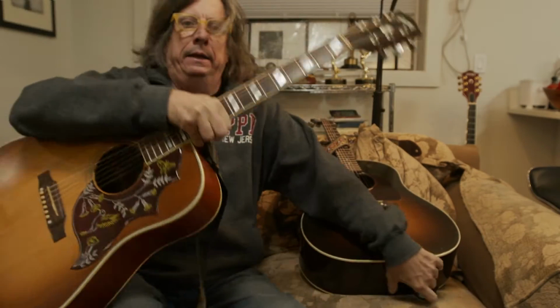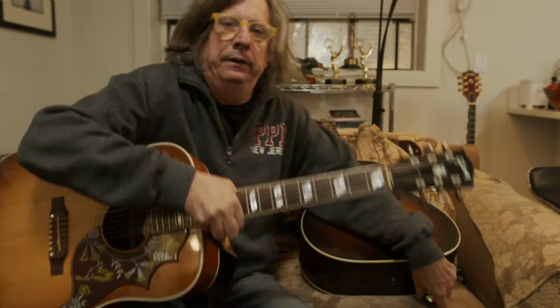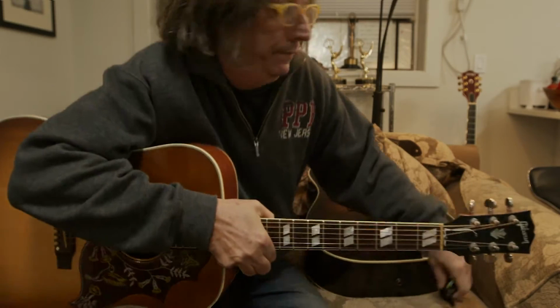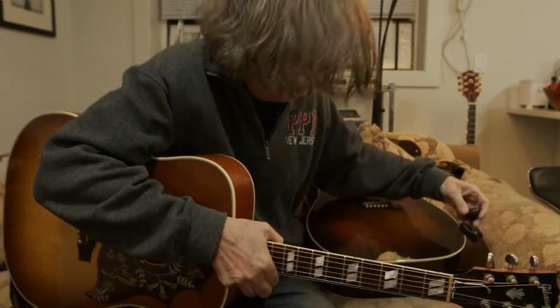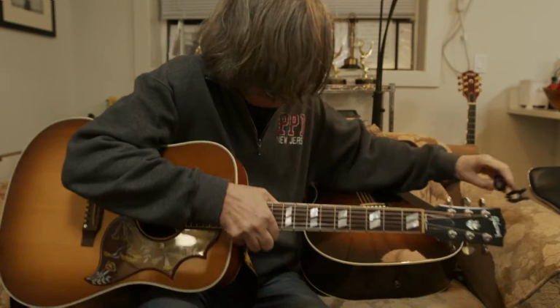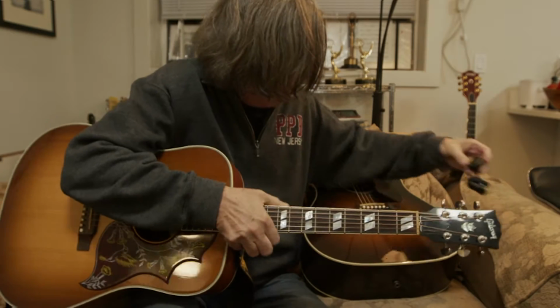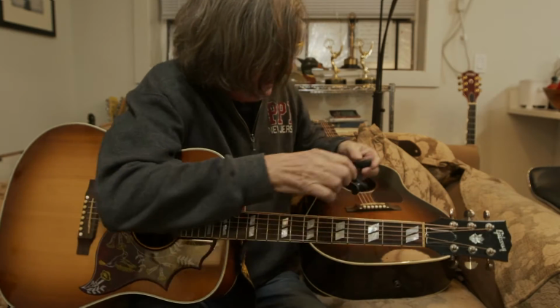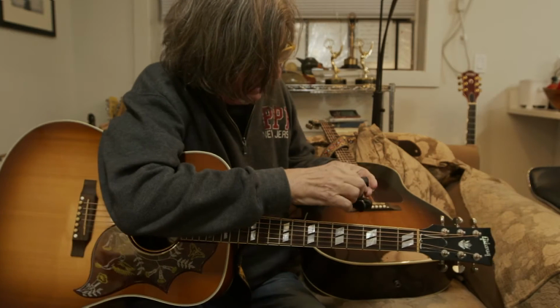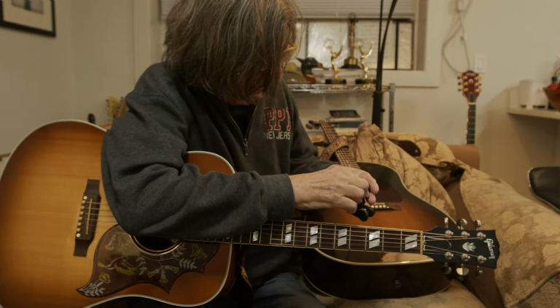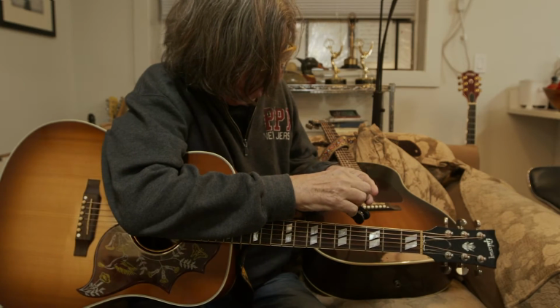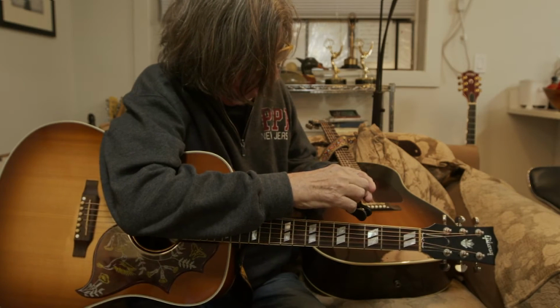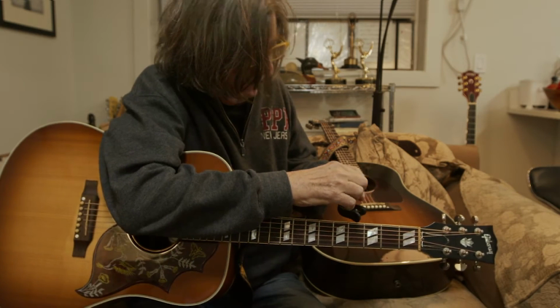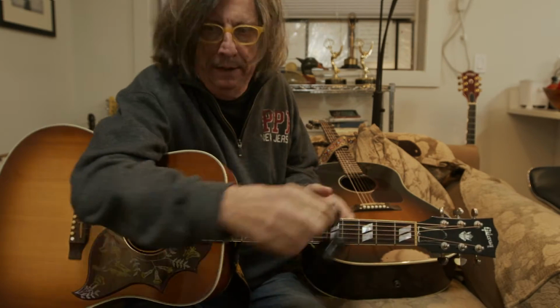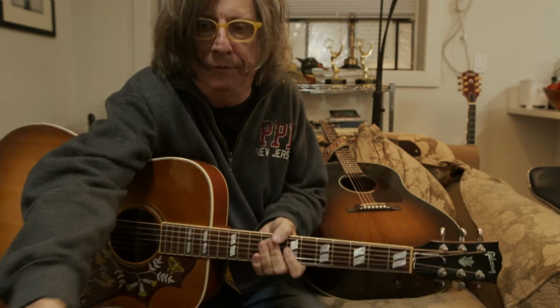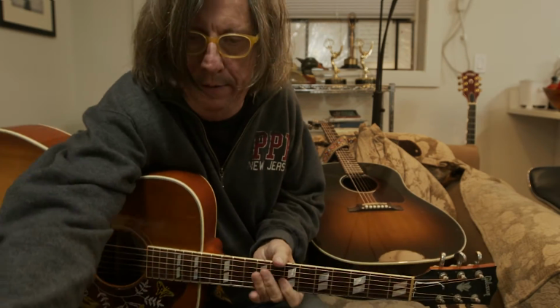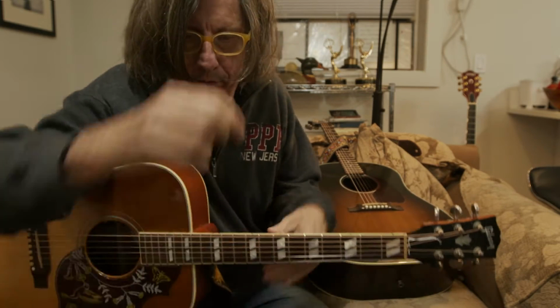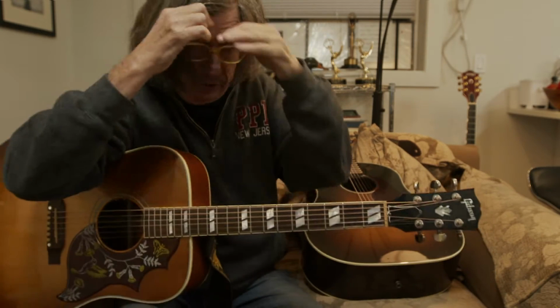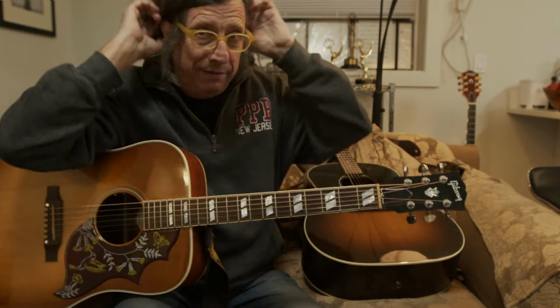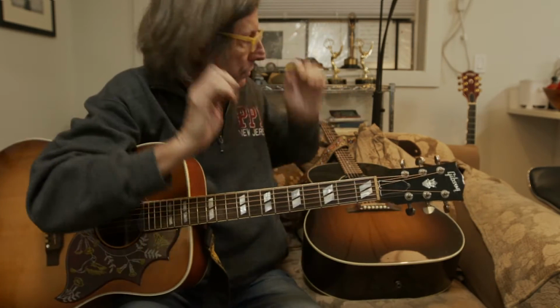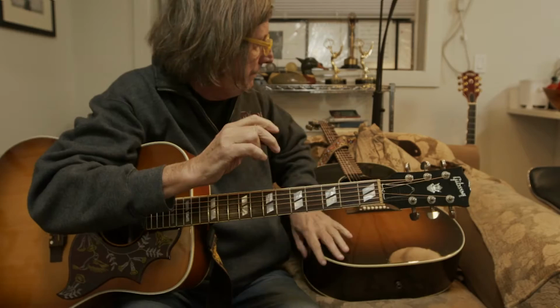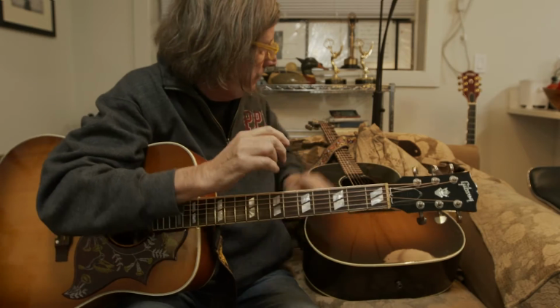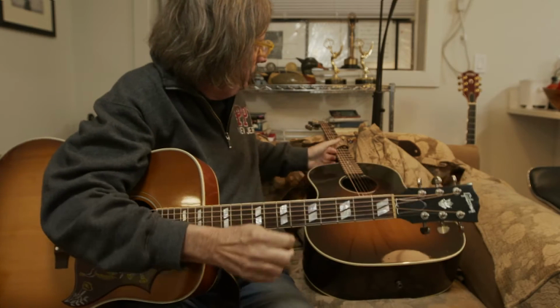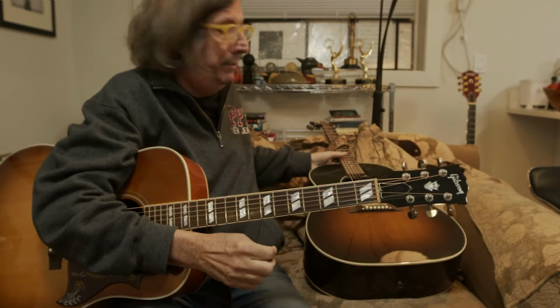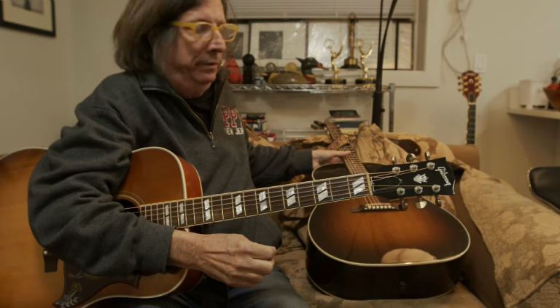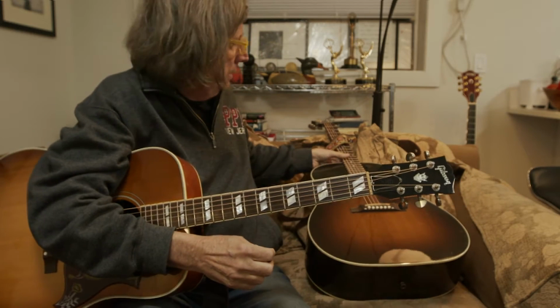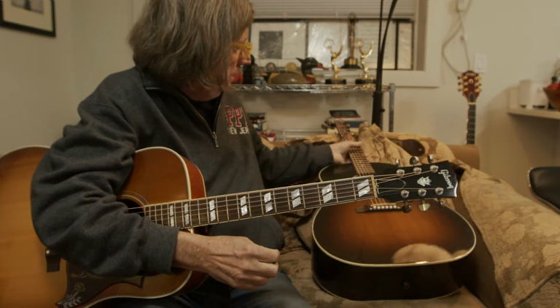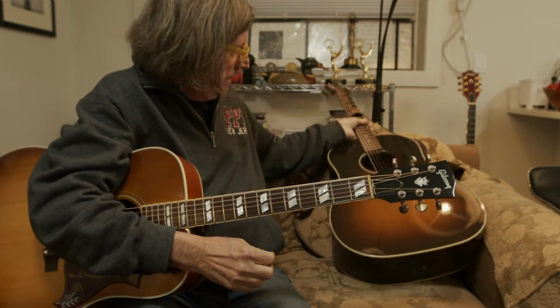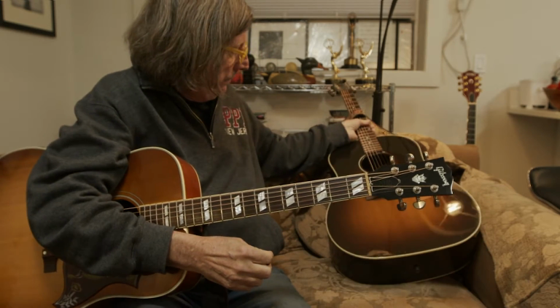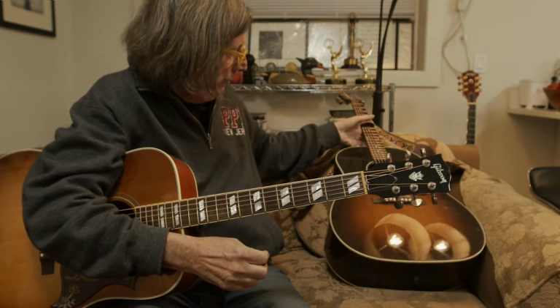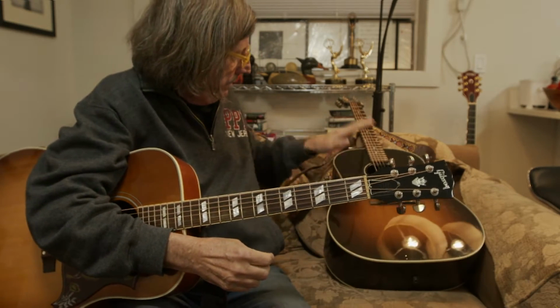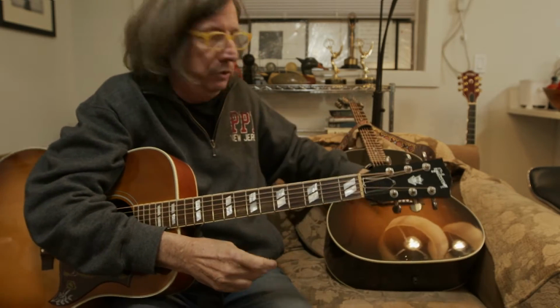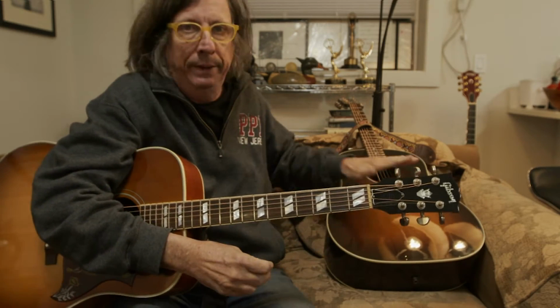Hey, it was good seeing you last night. That was fun. Thanks for having me over — having me over anyway, getting to meet you. Thanks, Sin, for including me.